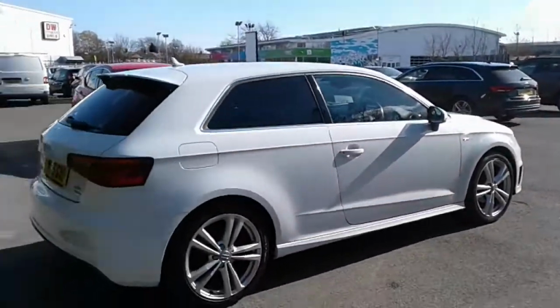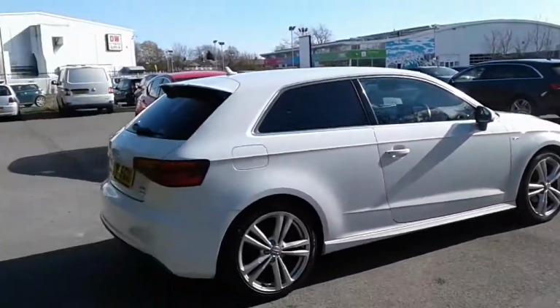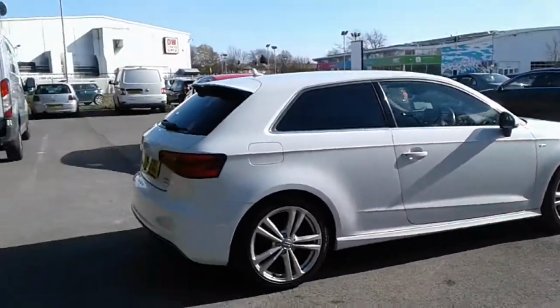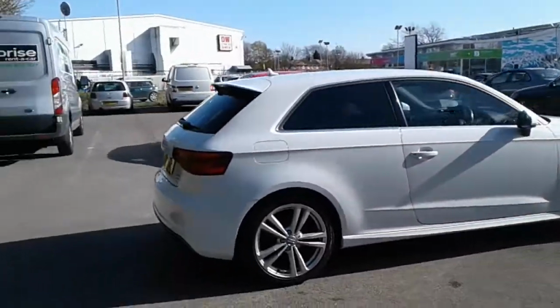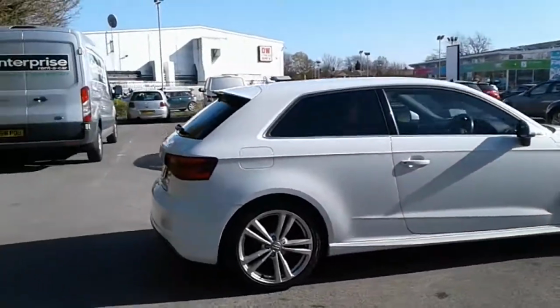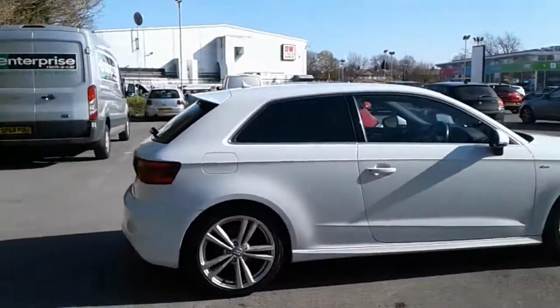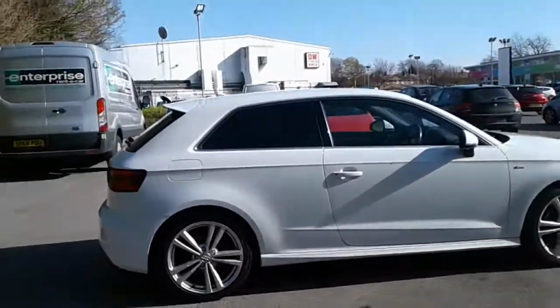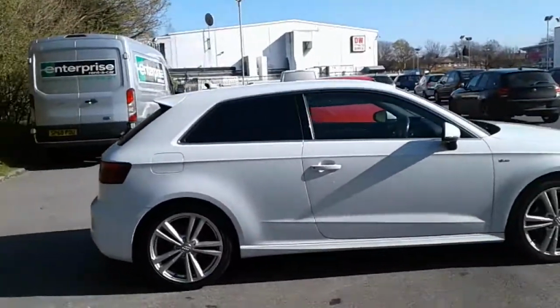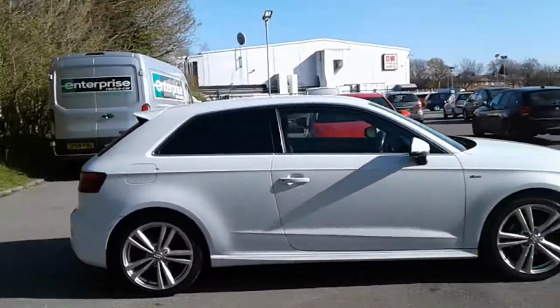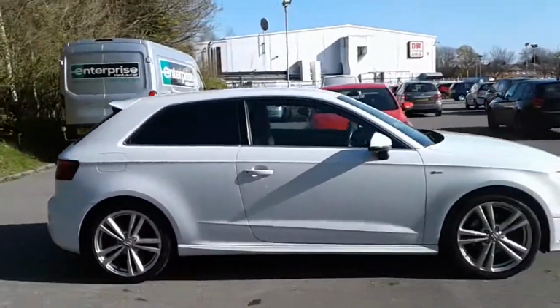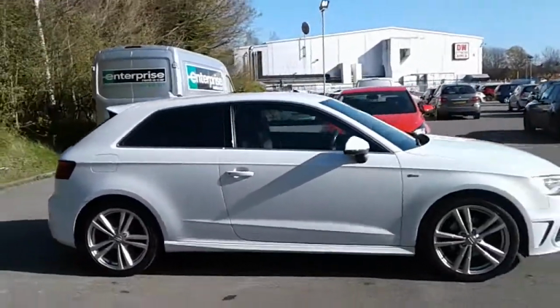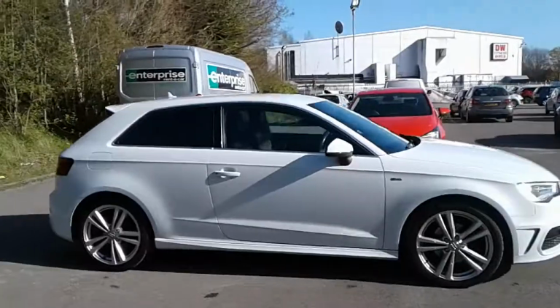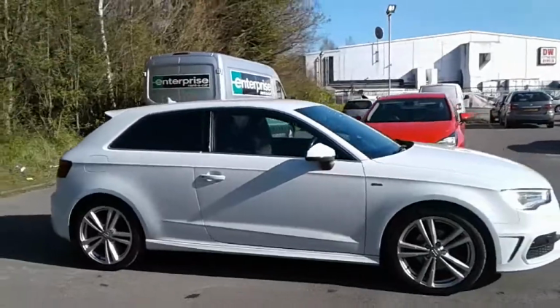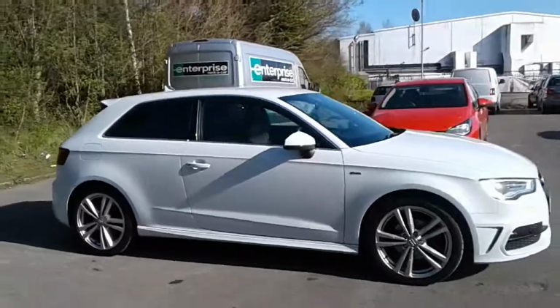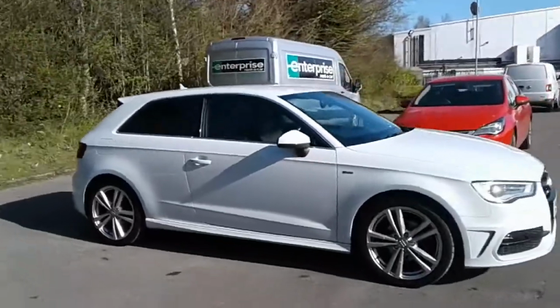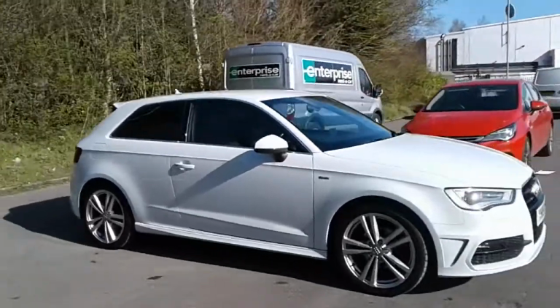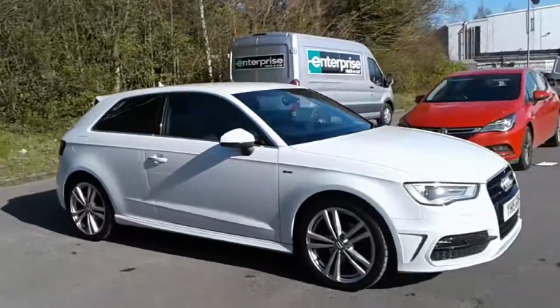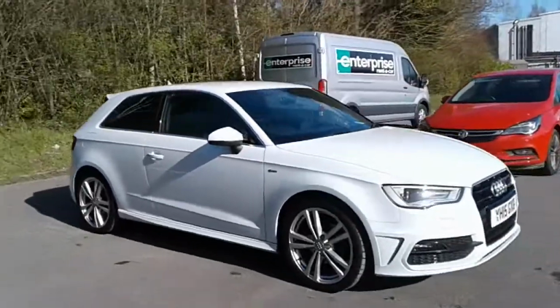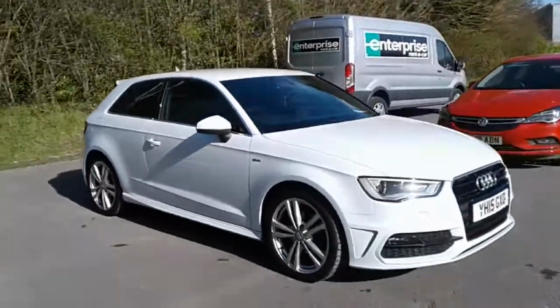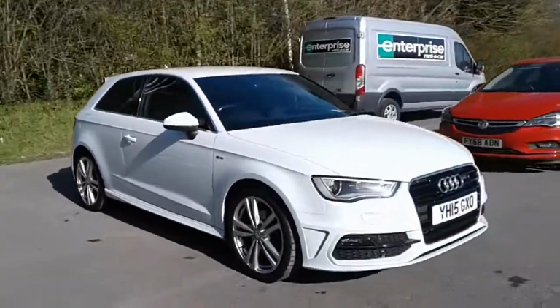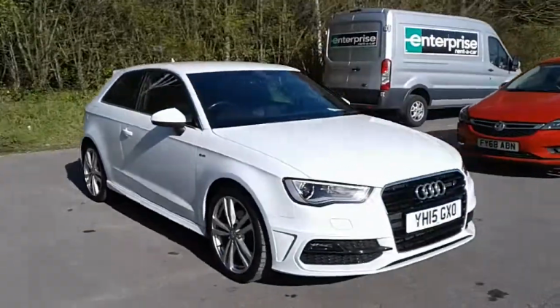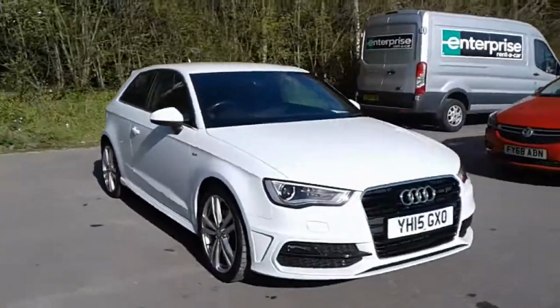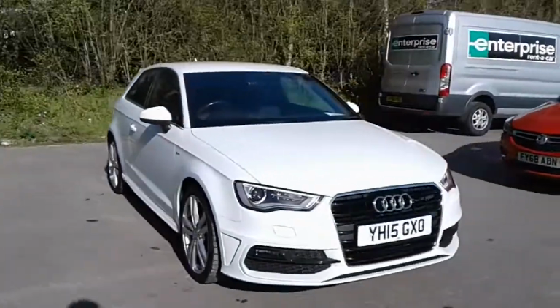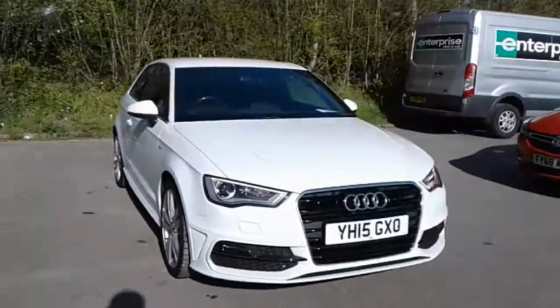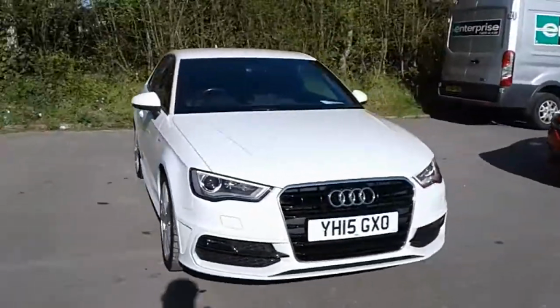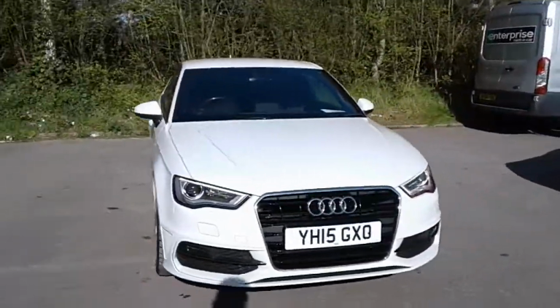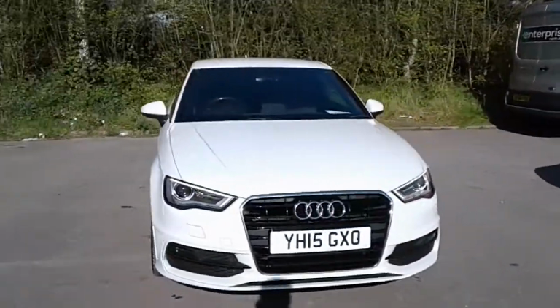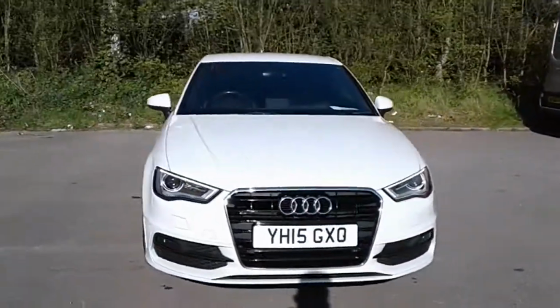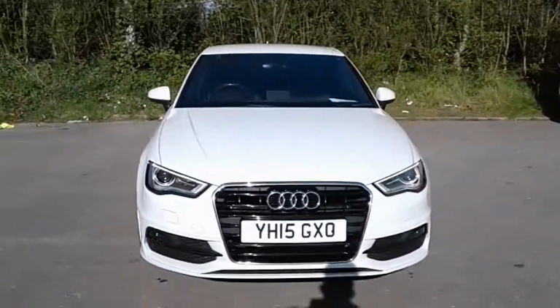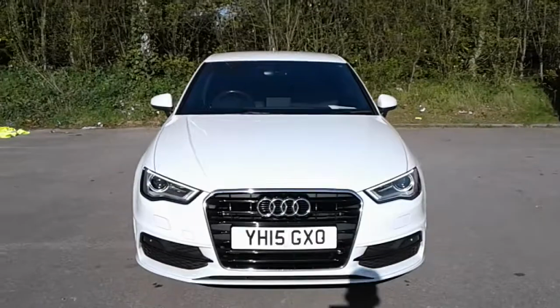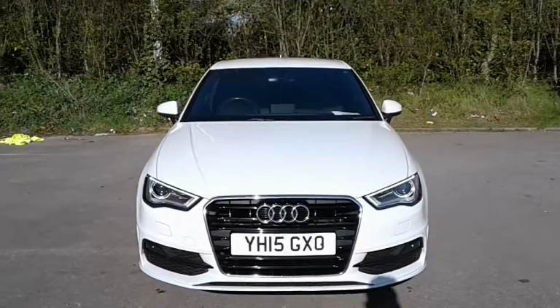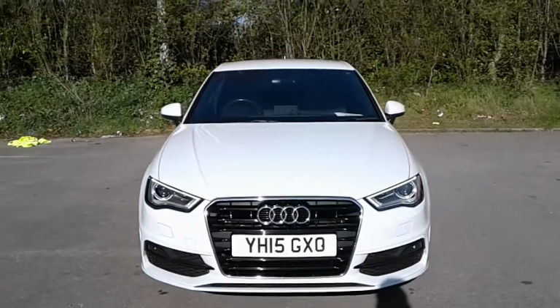And there we have the 2015 Audi A3 S line. To arrange a viewing or book a test drive, please contact Pentagon Lincoln at Tritton Road.